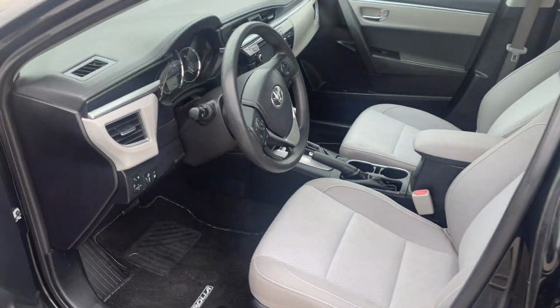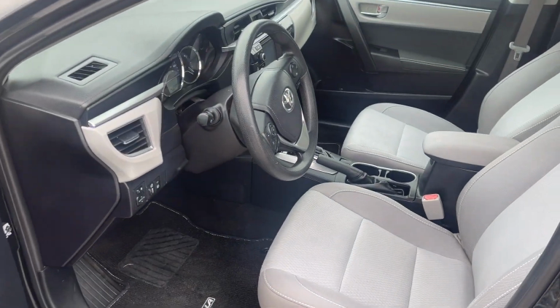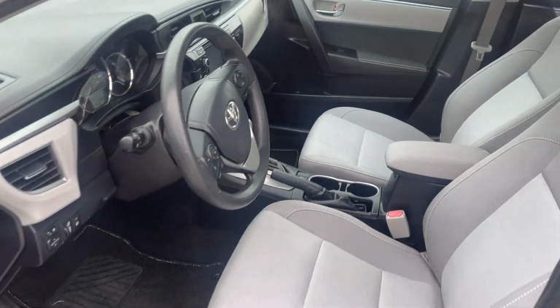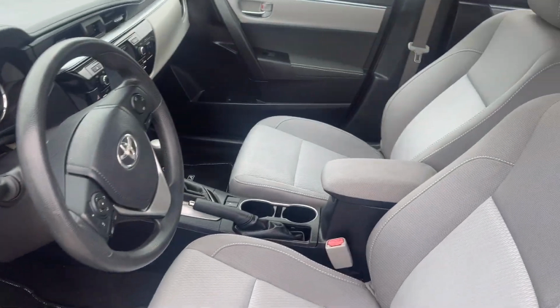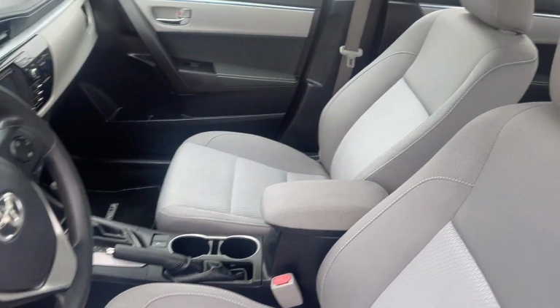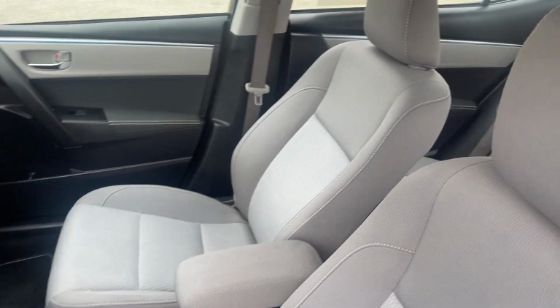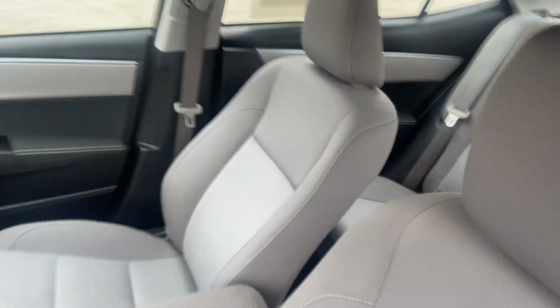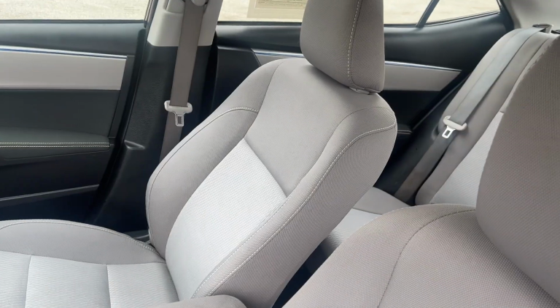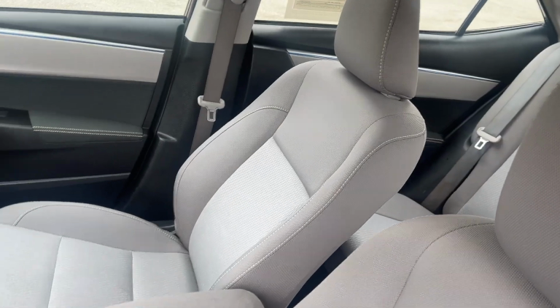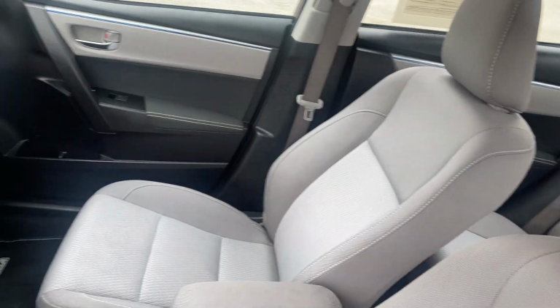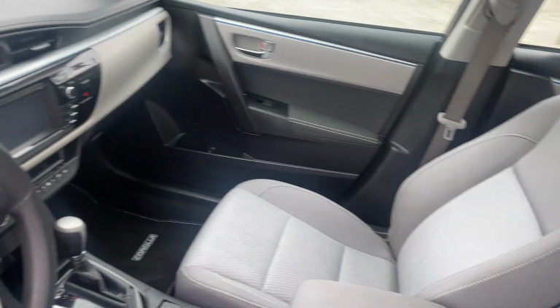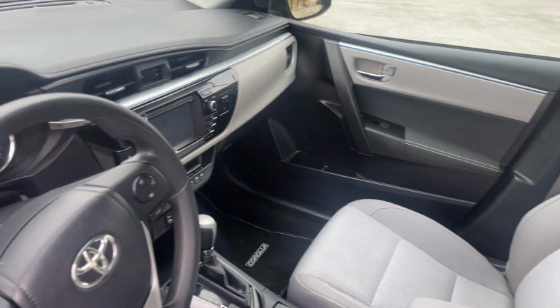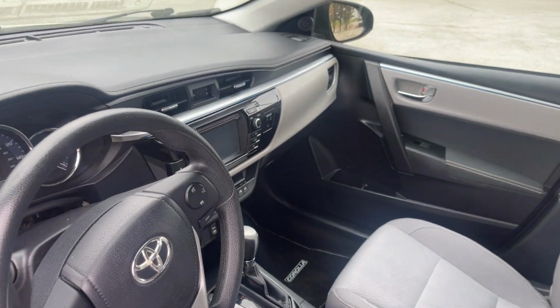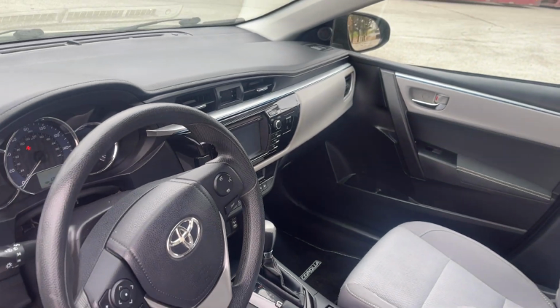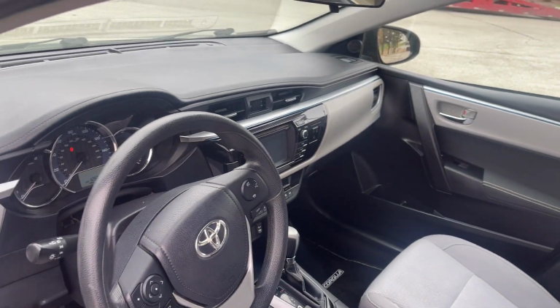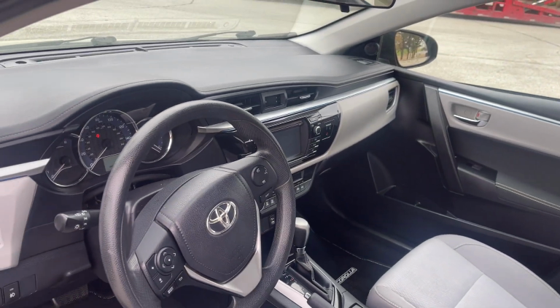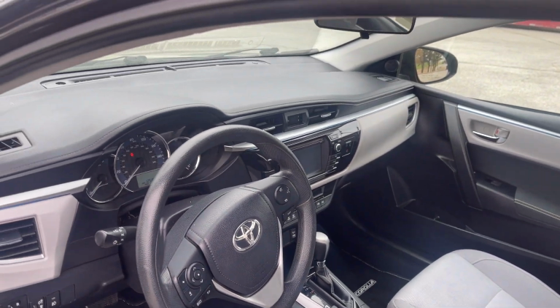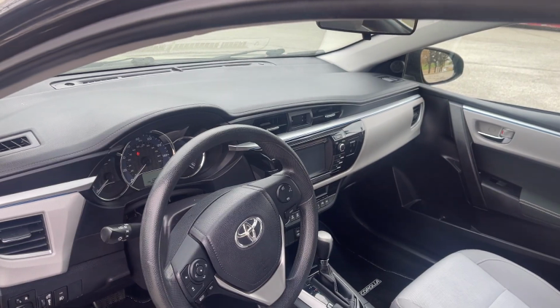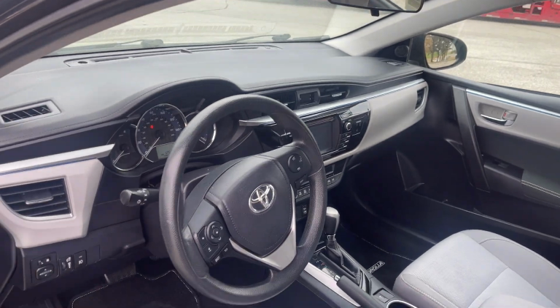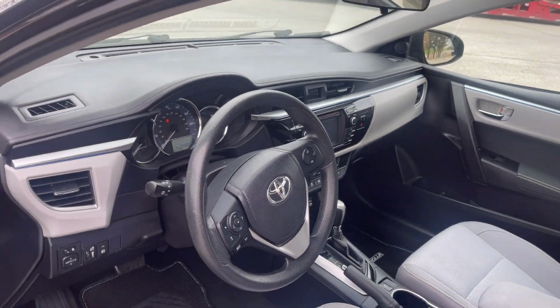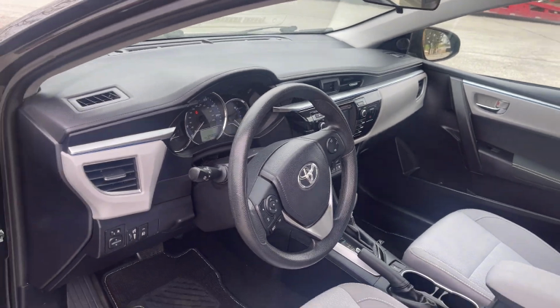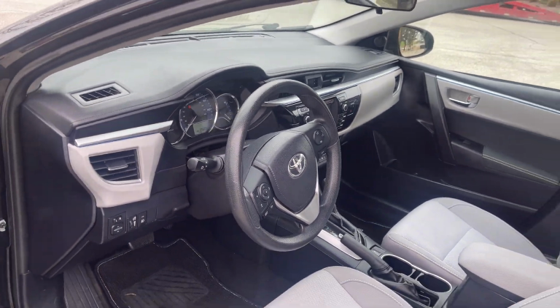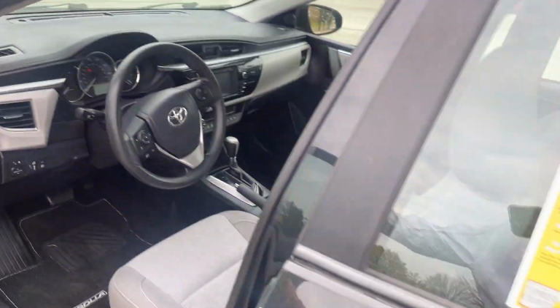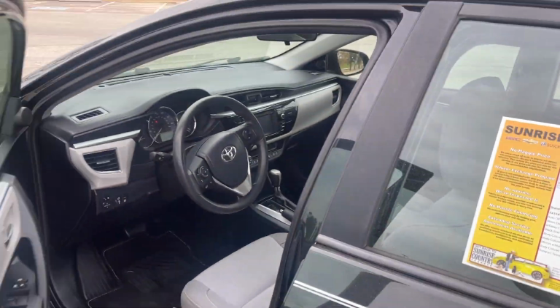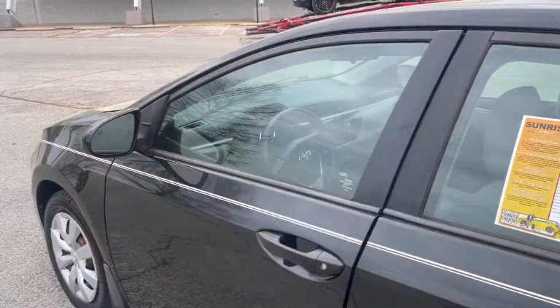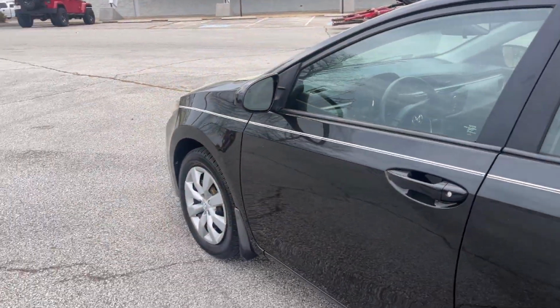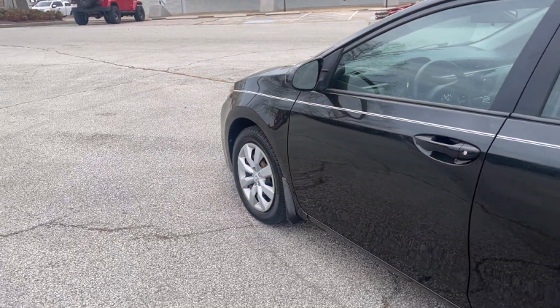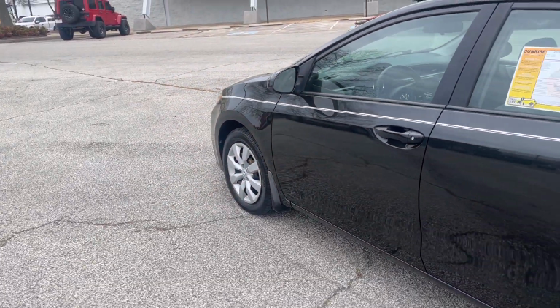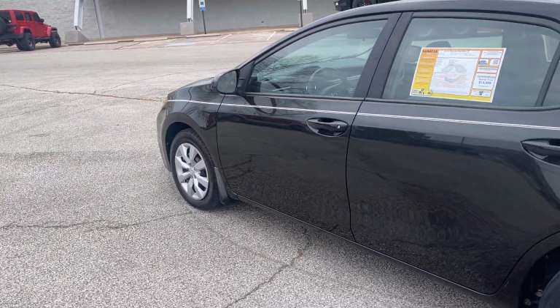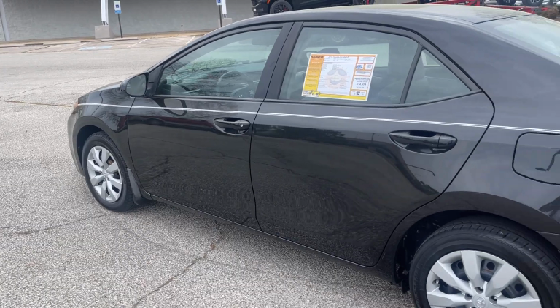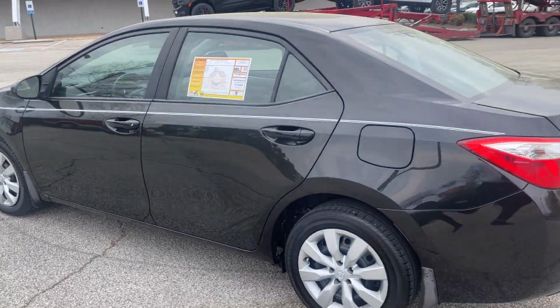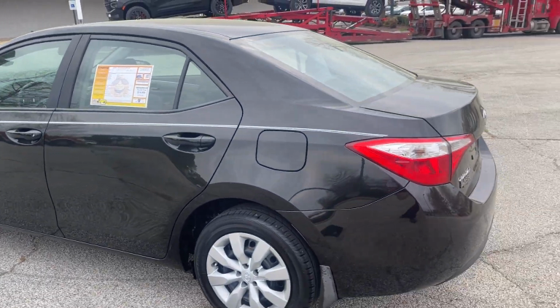What a beautiful vehicle this is. Plenty of room. Look at these seats — look like they haven't even been sat in. You've got backup camera, automatic temperature control, air conditioning, and steering wheel controls. Wow, this is nice.